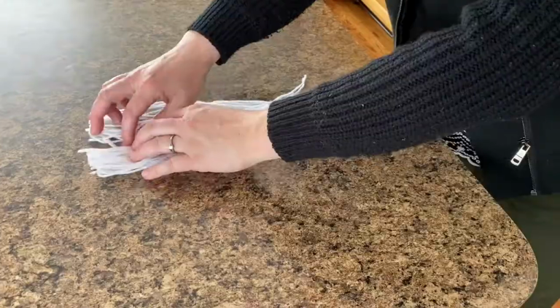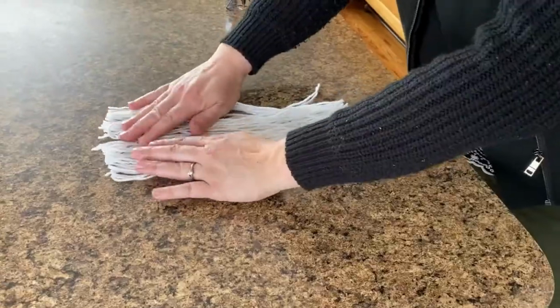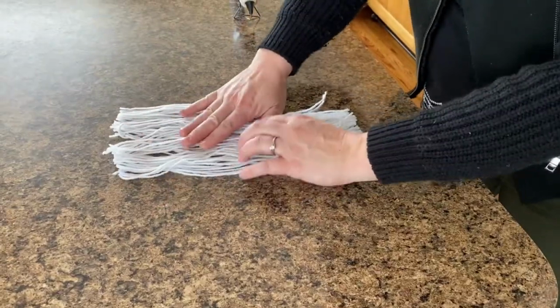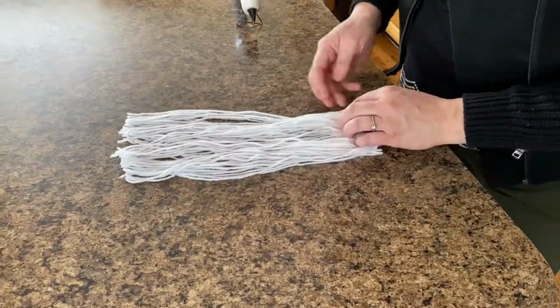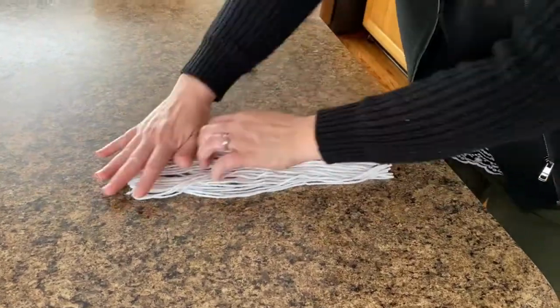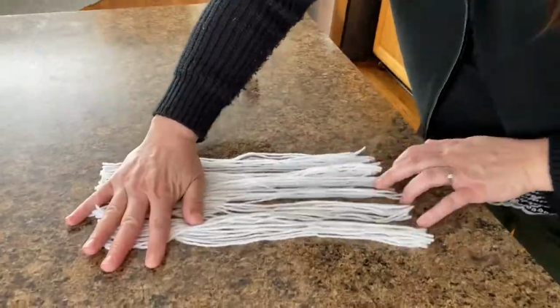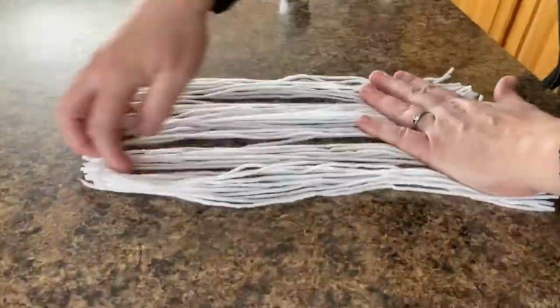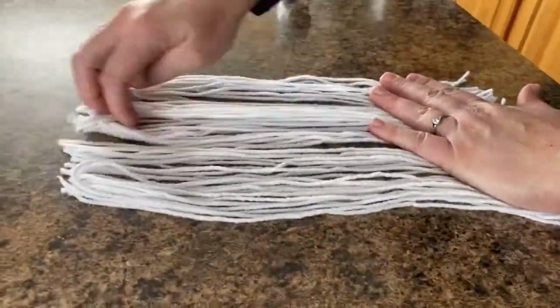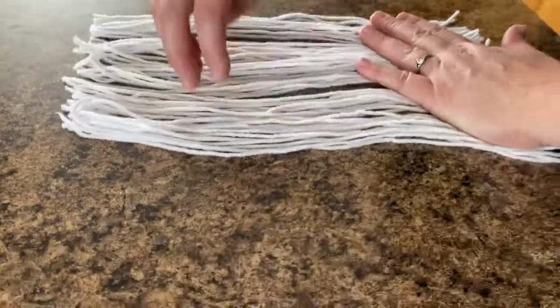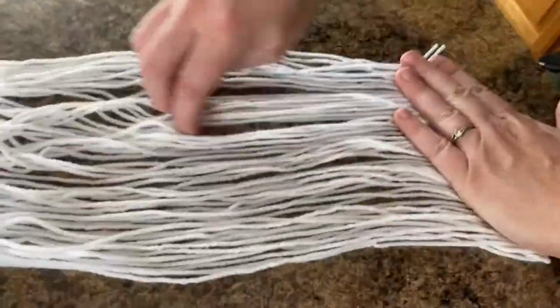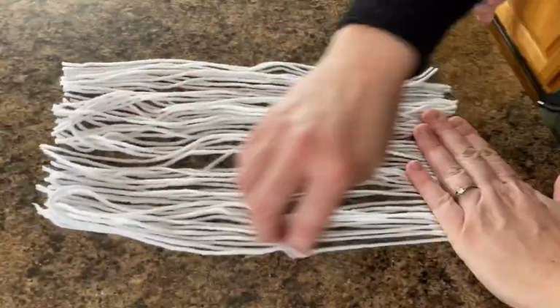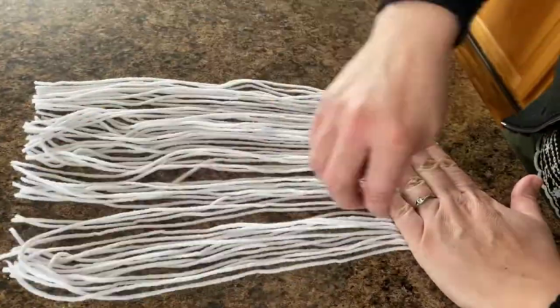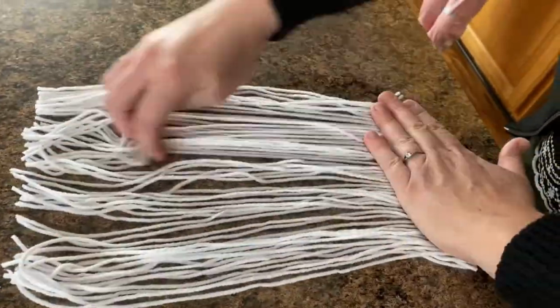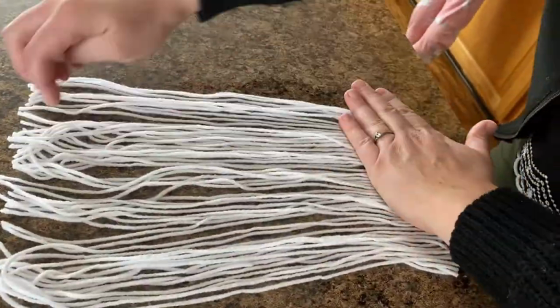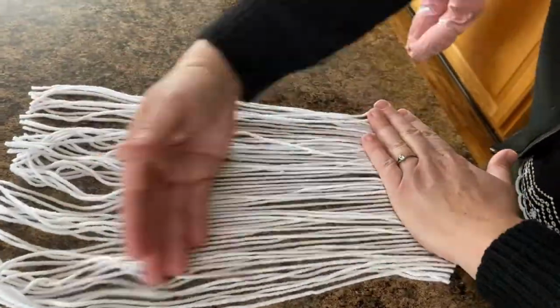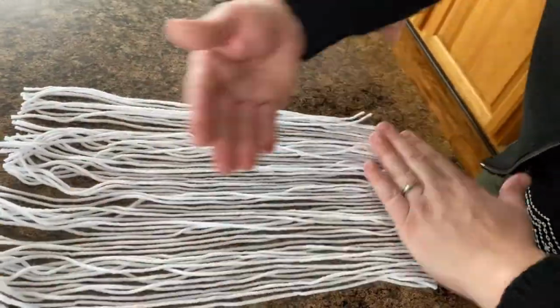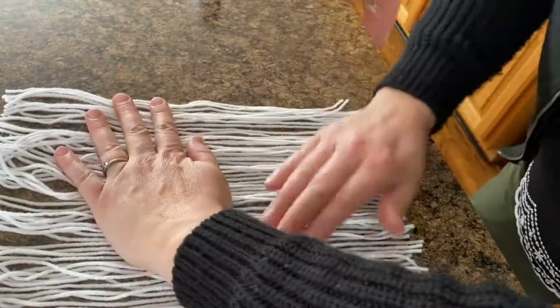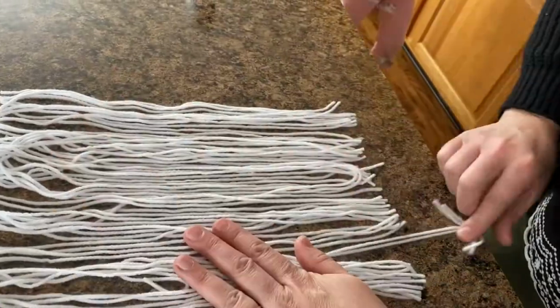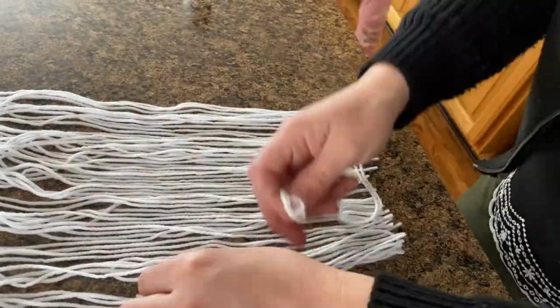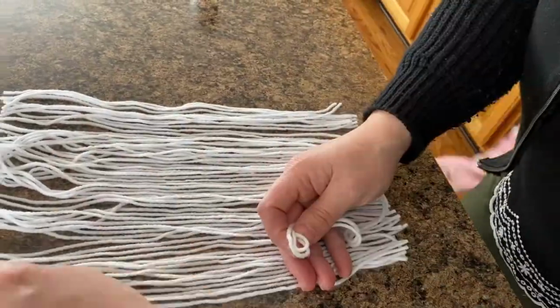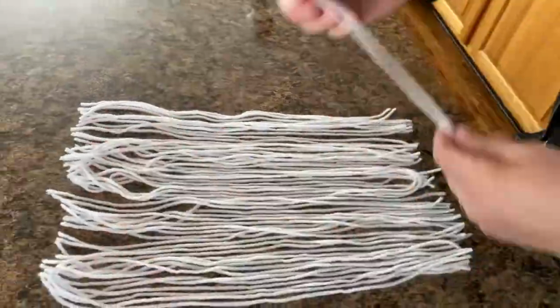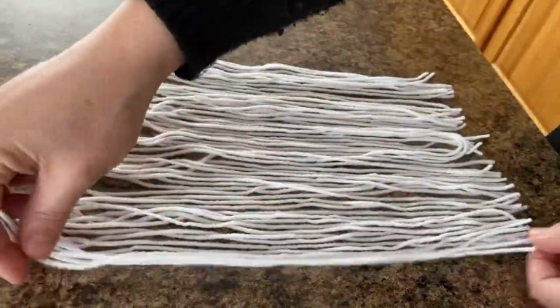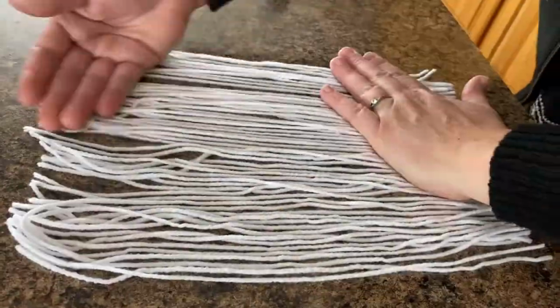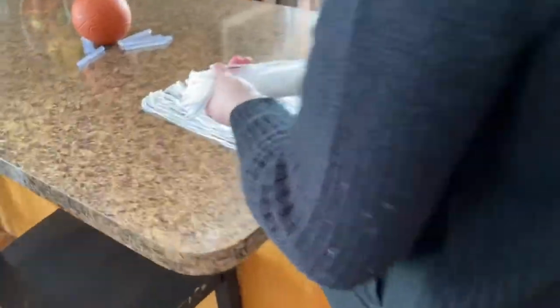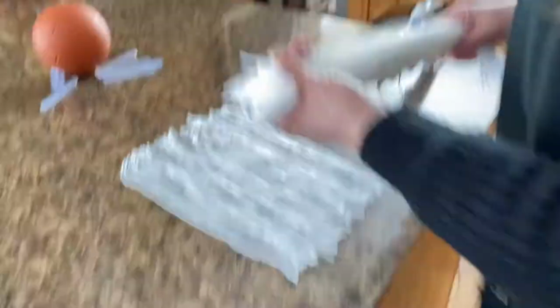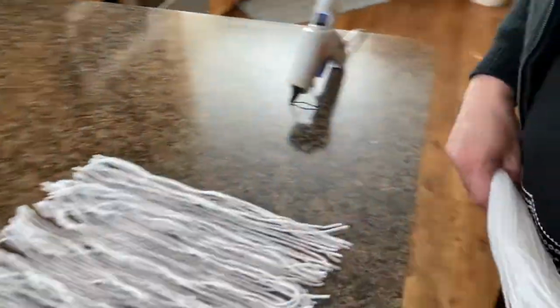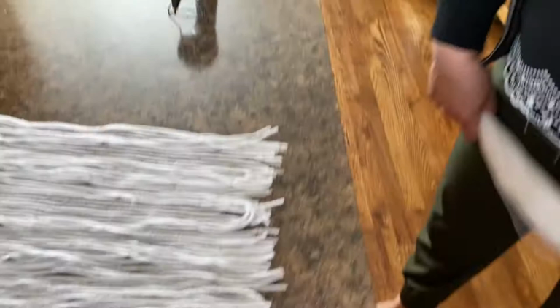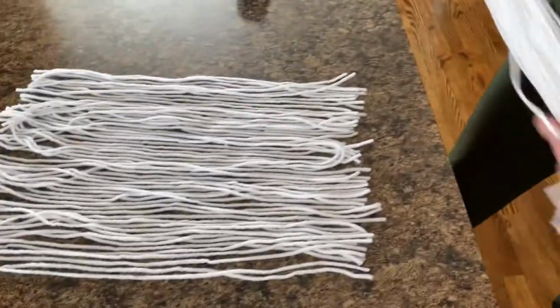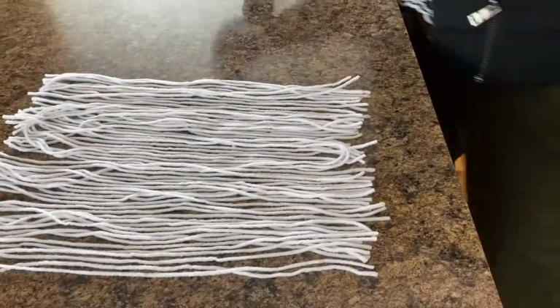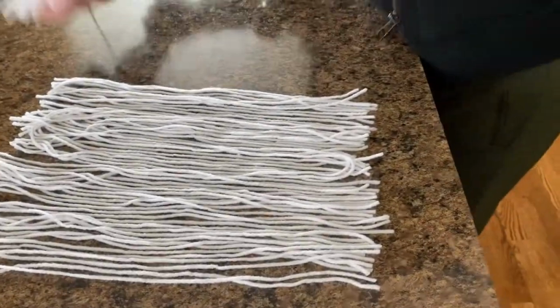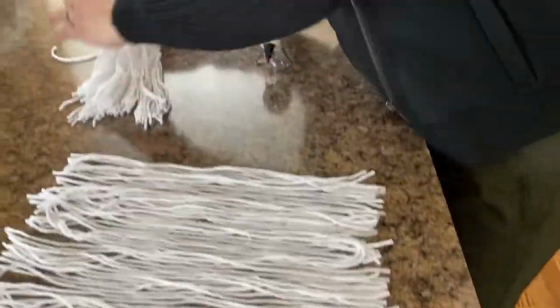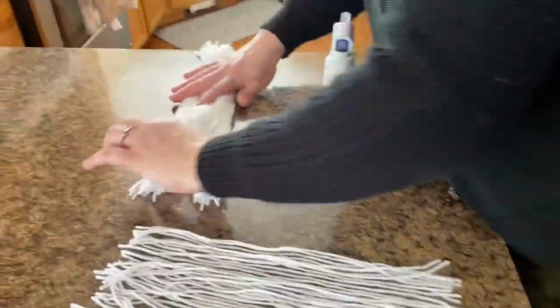Lay the strings out flat and run your fingers through to straighten everything. Repeat the process, then lay the second set of strings perpendicular to the first.